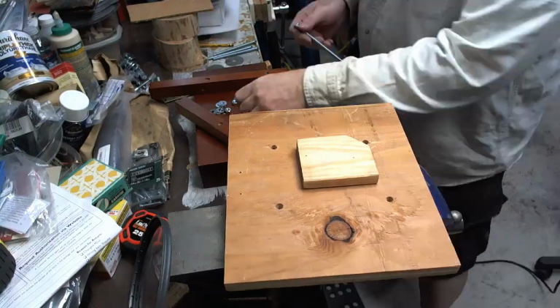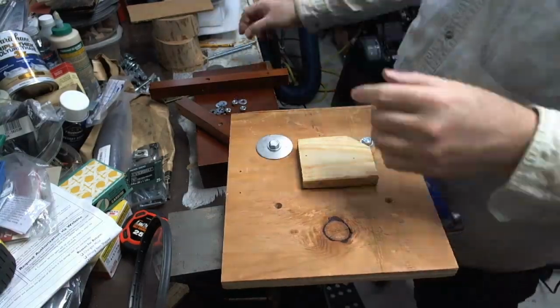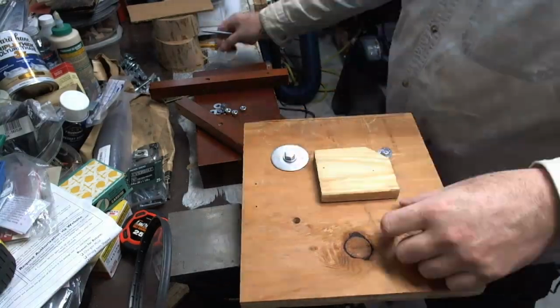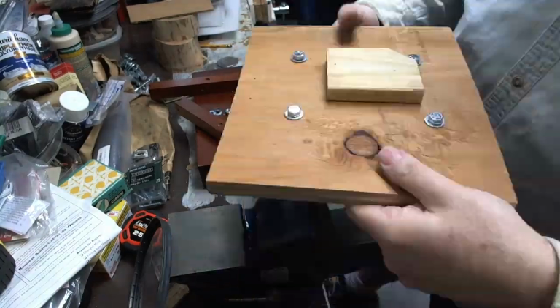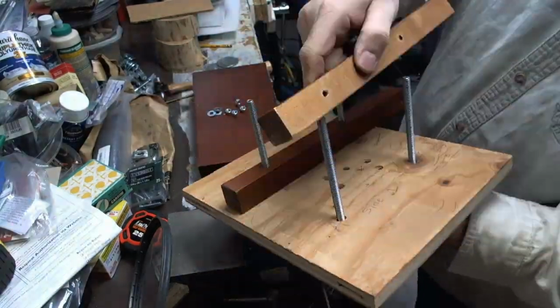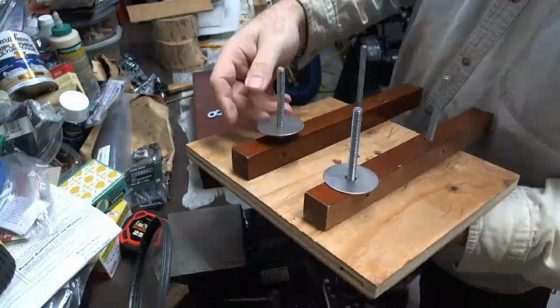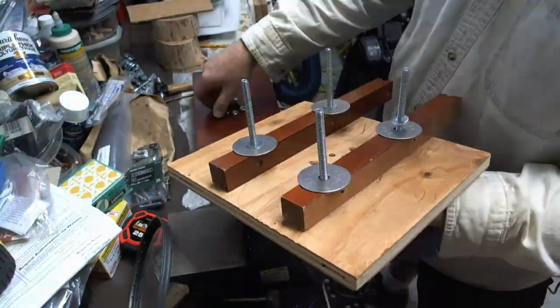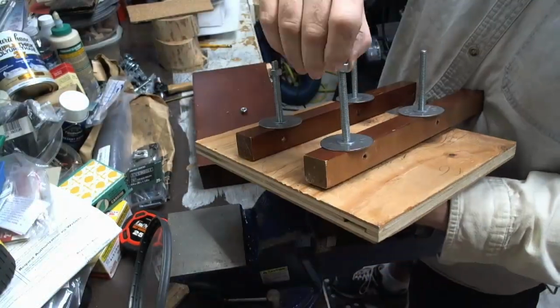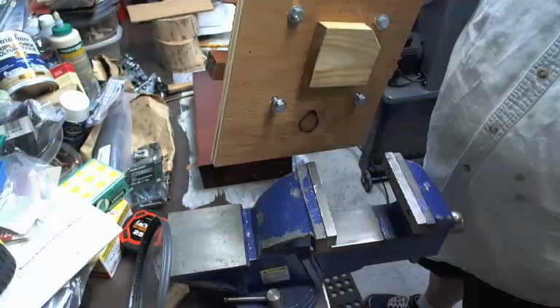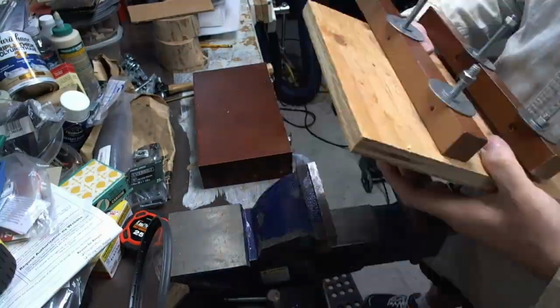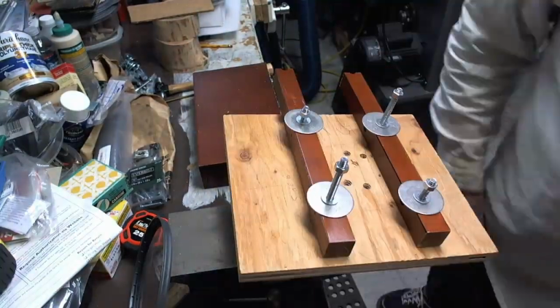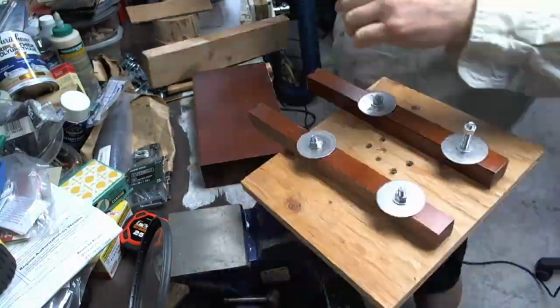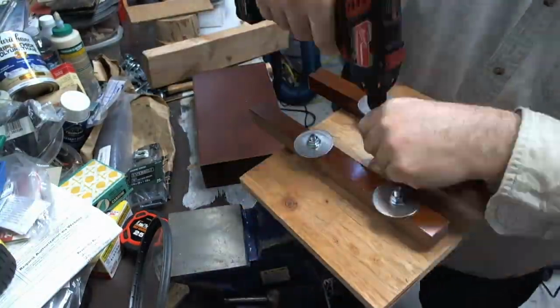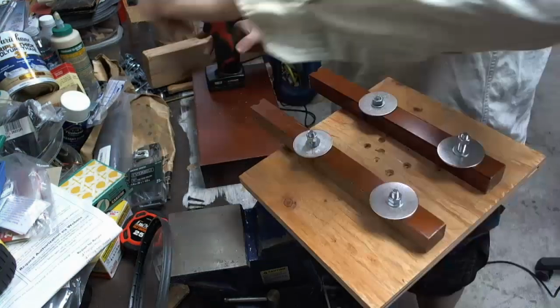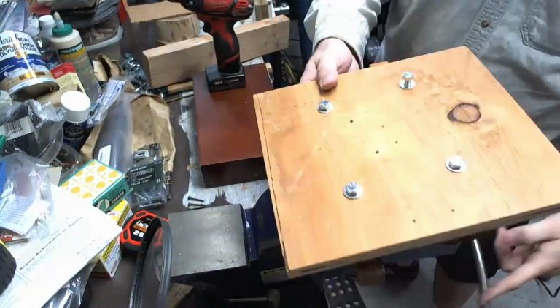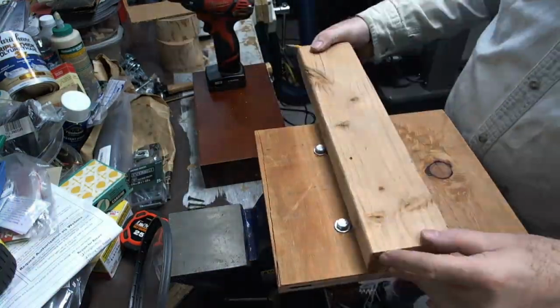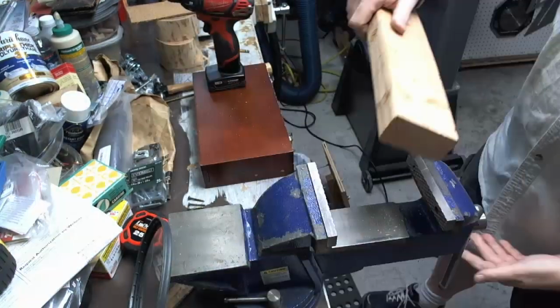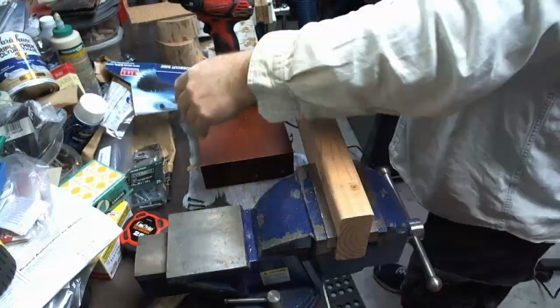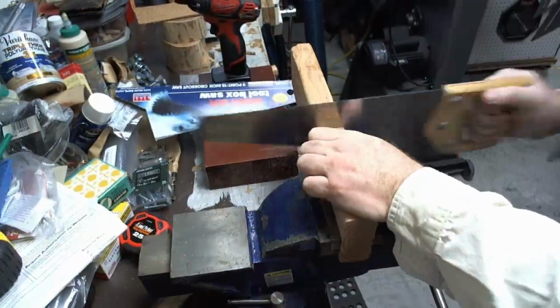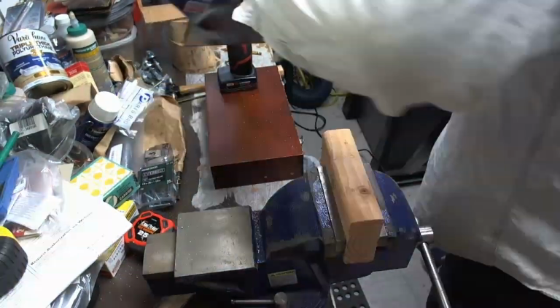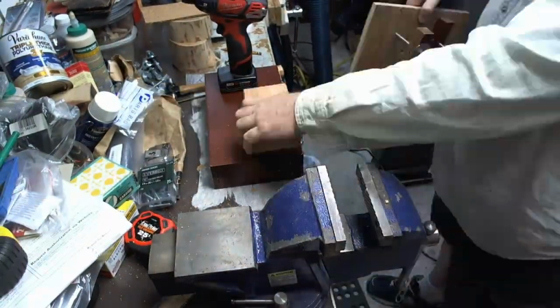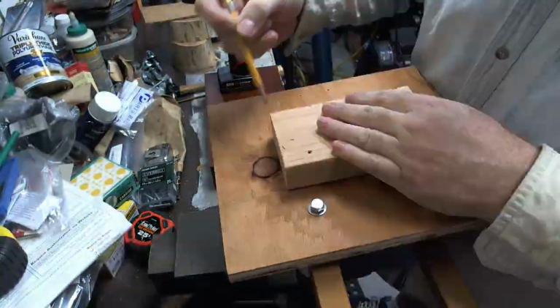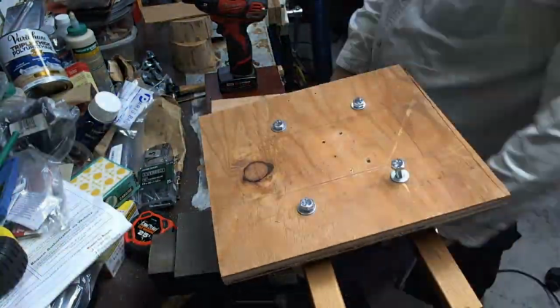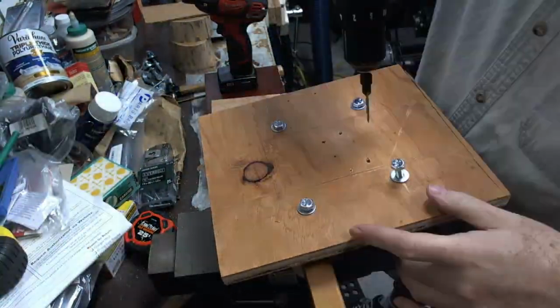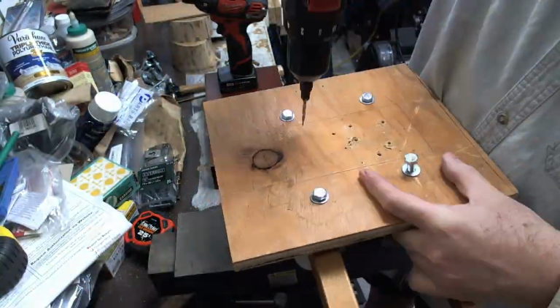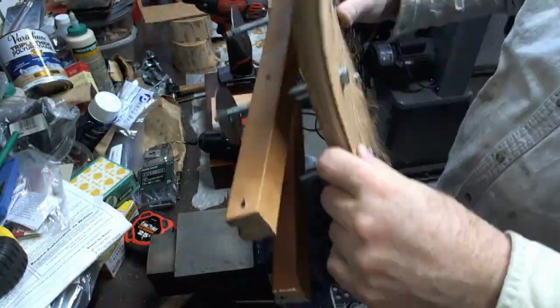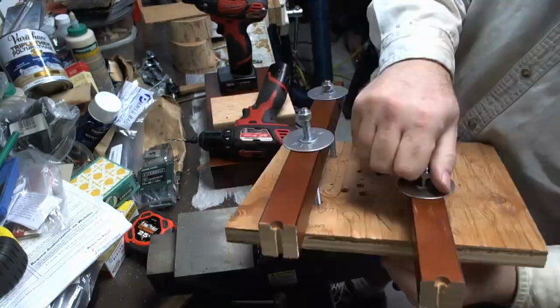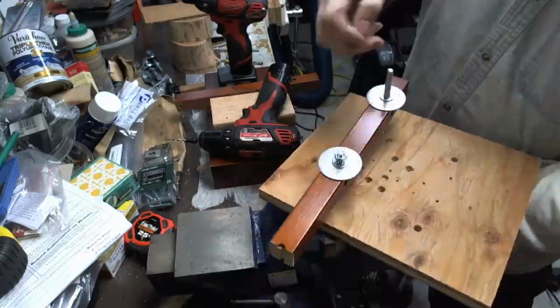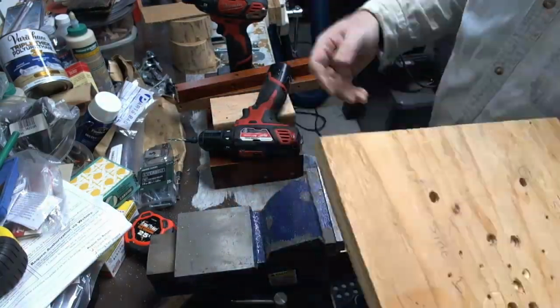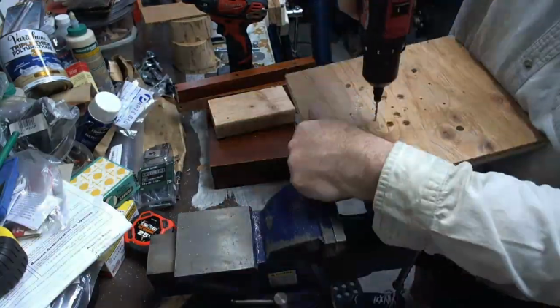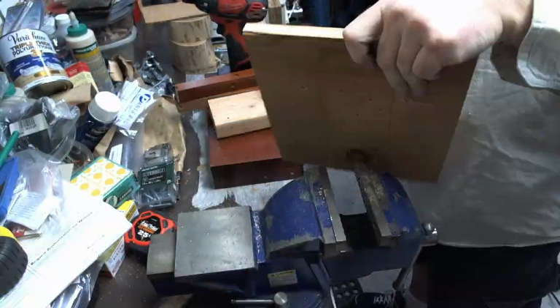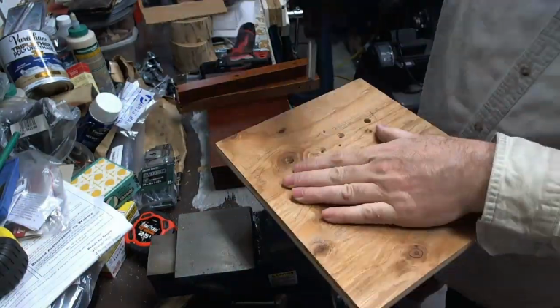I needed a better jig to hold the jewelry boxes for the drill press work. I took one of my existing pieces, realized that the base wasn't big enough to fit with the bolt heads, so I added a 2x4 piece instead, drilled more holes, used longer screws — and that all worked.